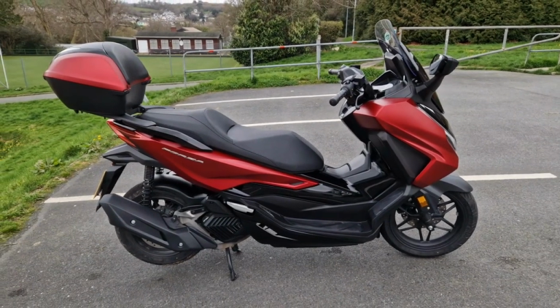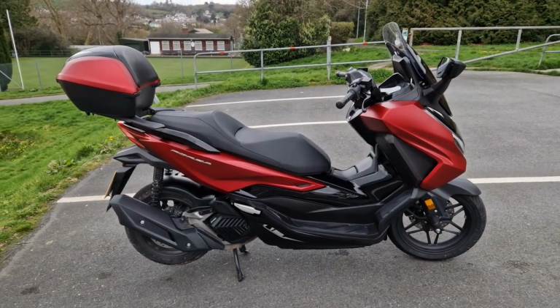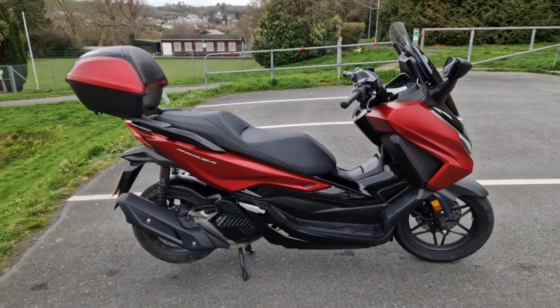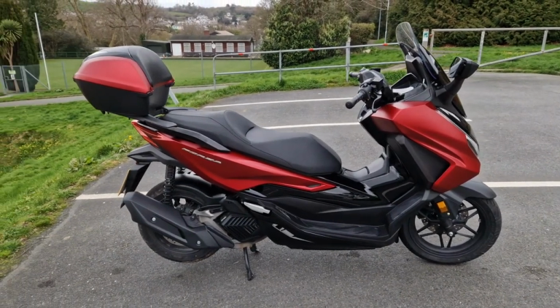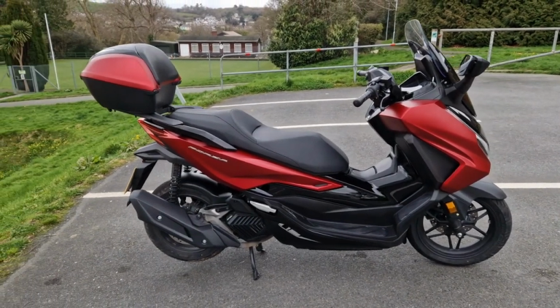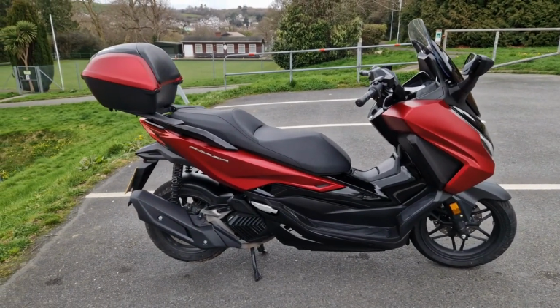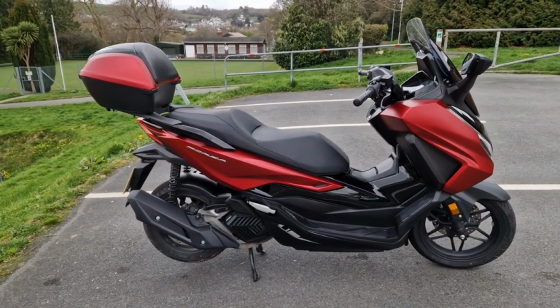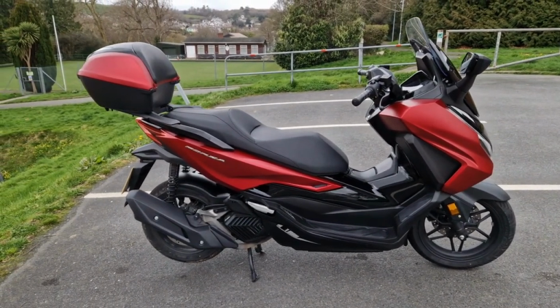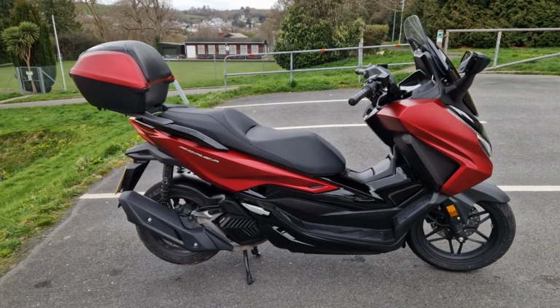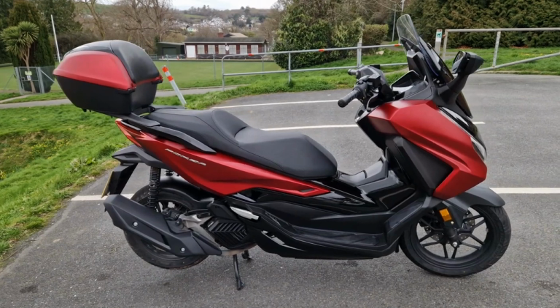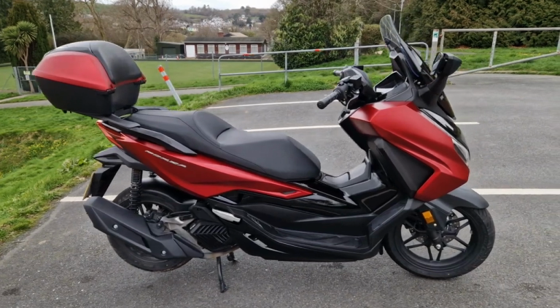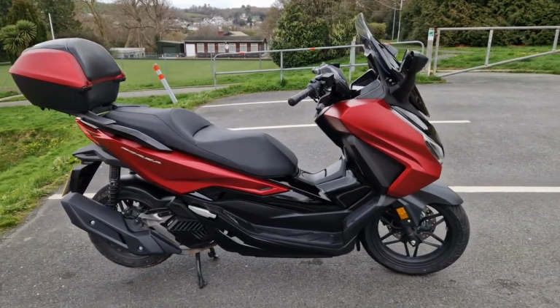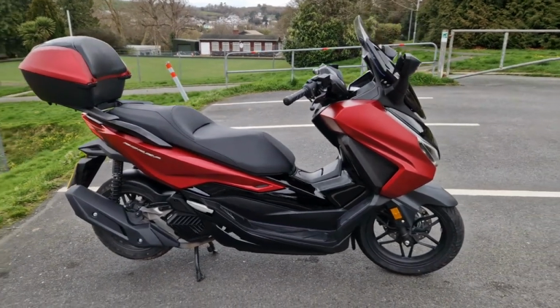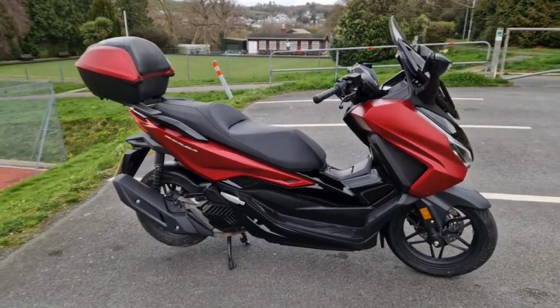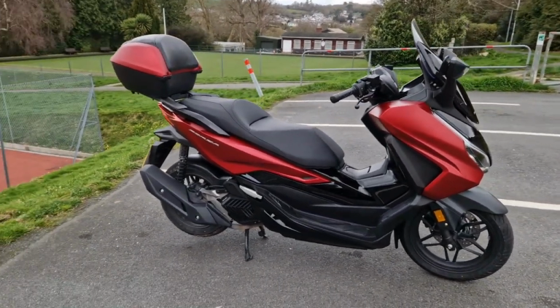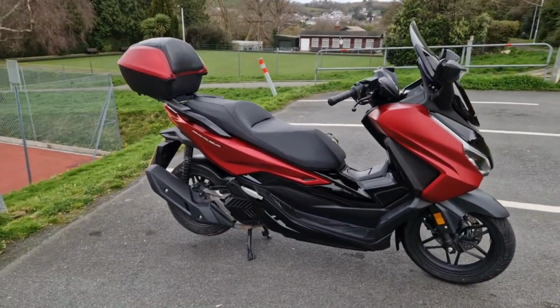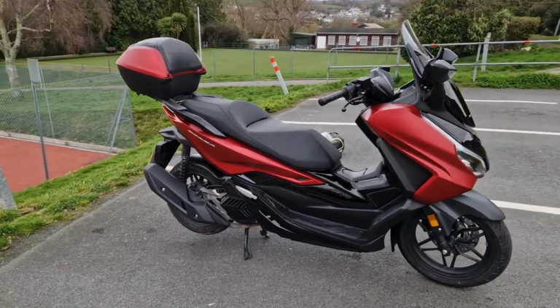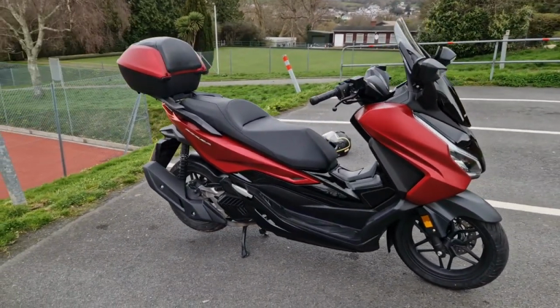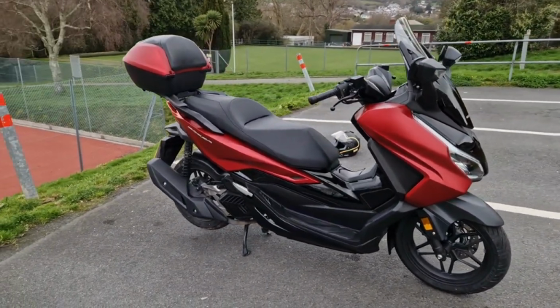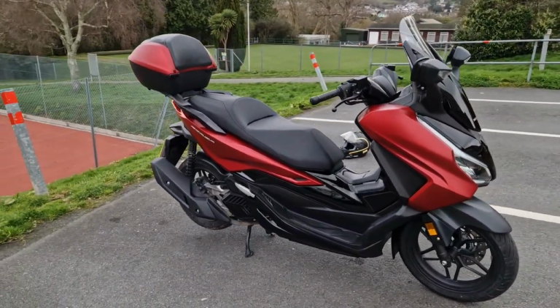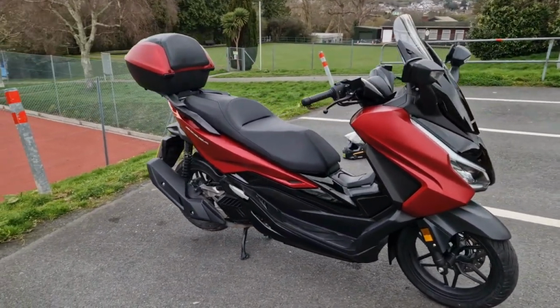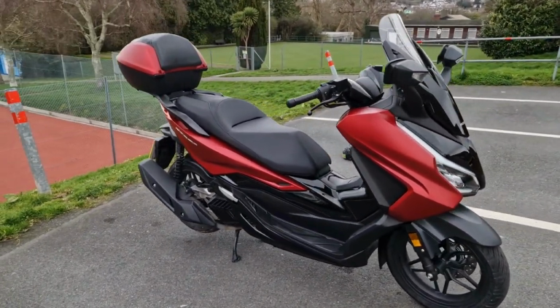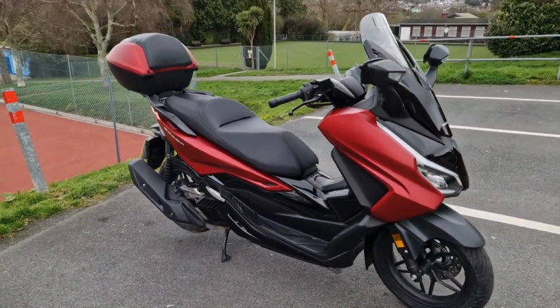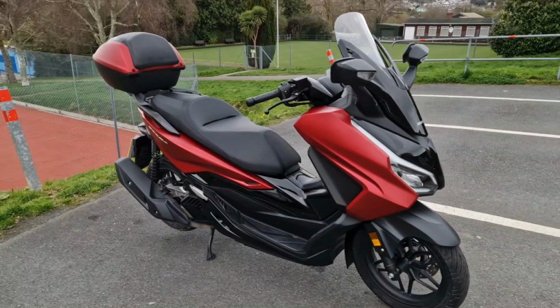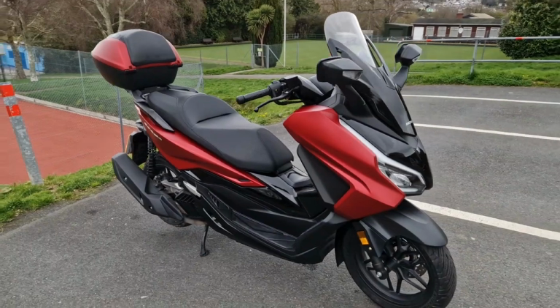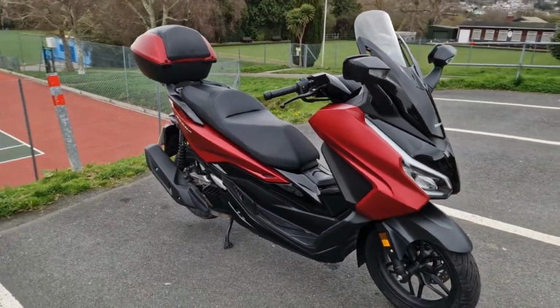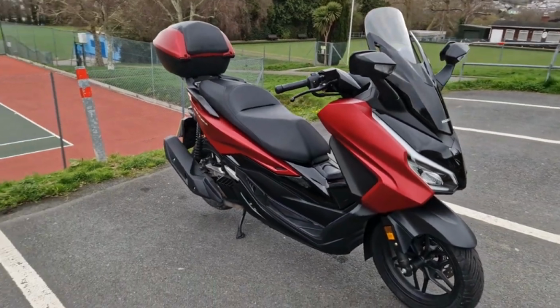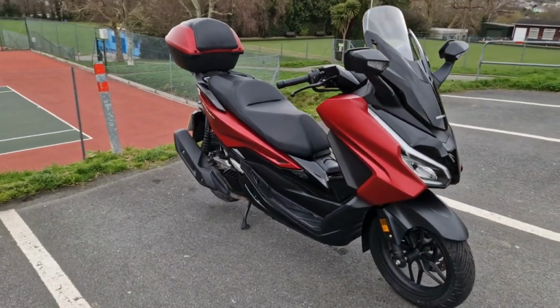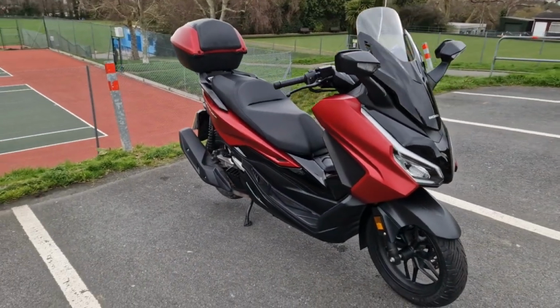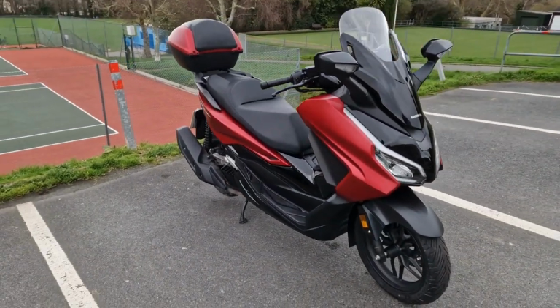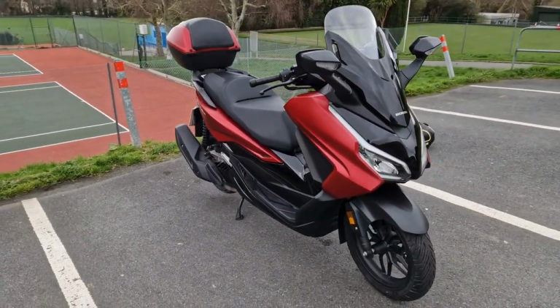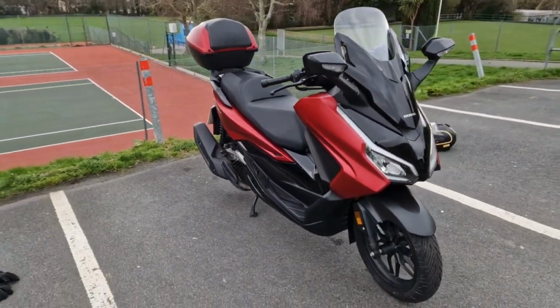Hi guys, welcome back to Lee's Tech Room. Today's video I'm going to have a walk around and show you what the Honda Forza 125 looks like.